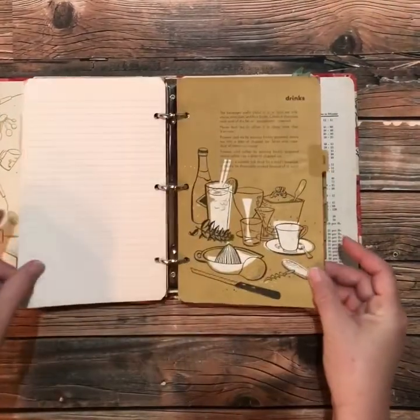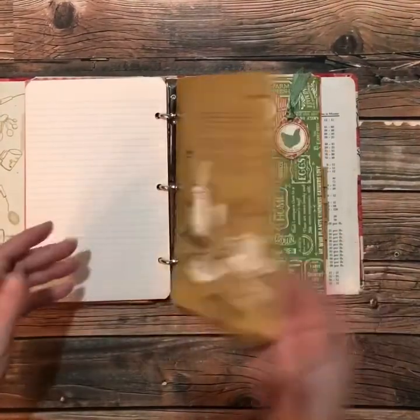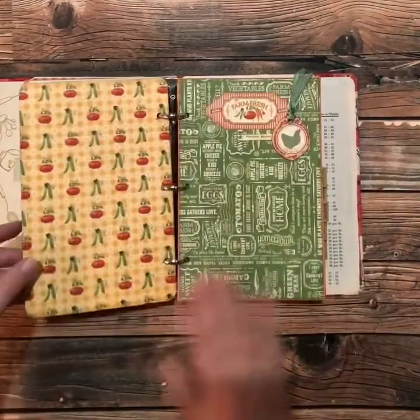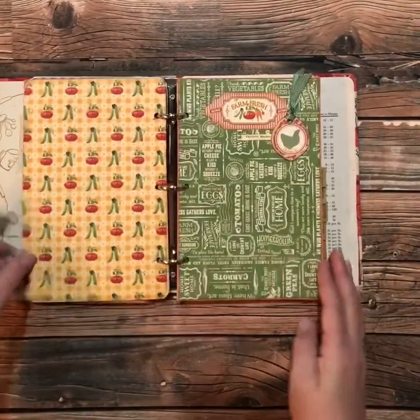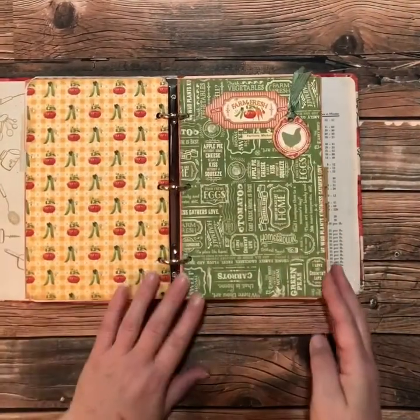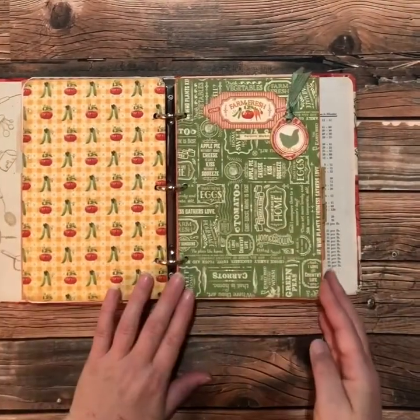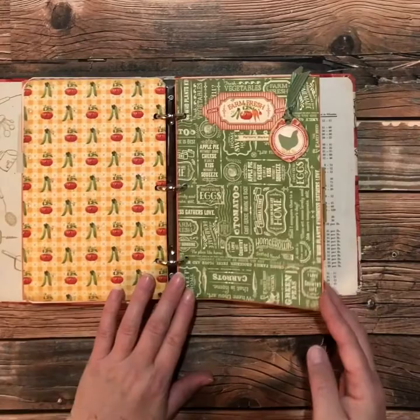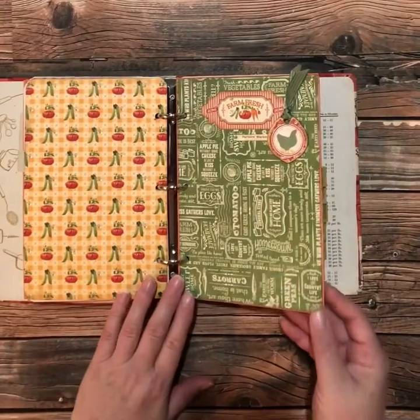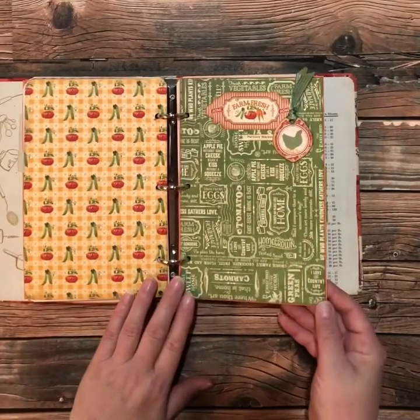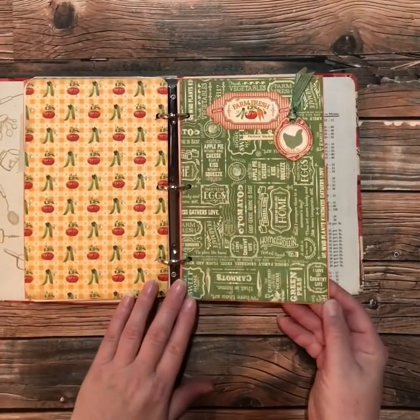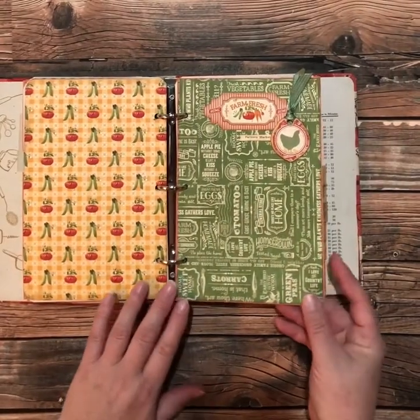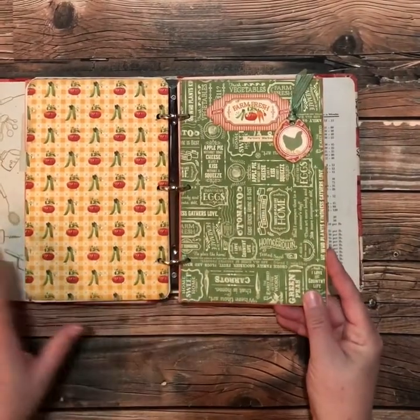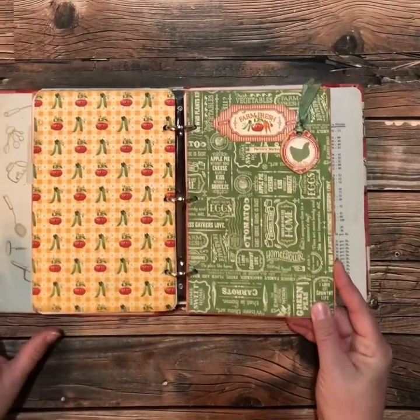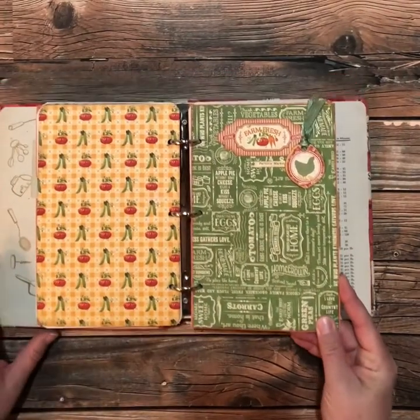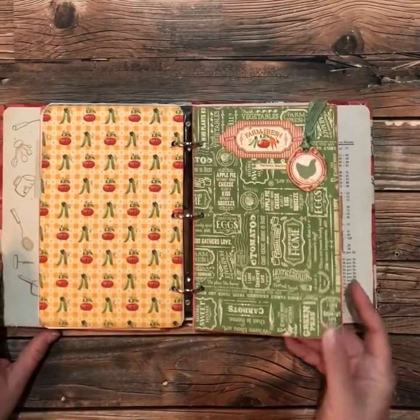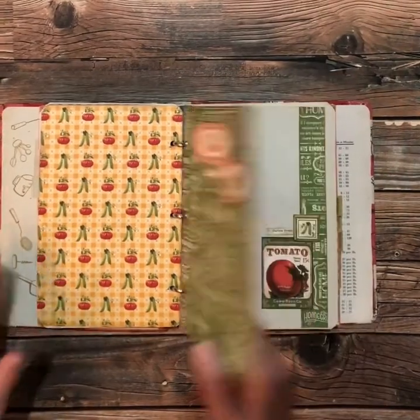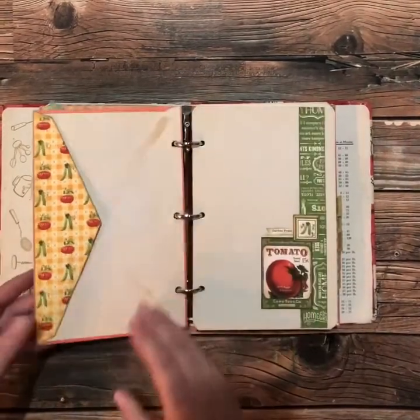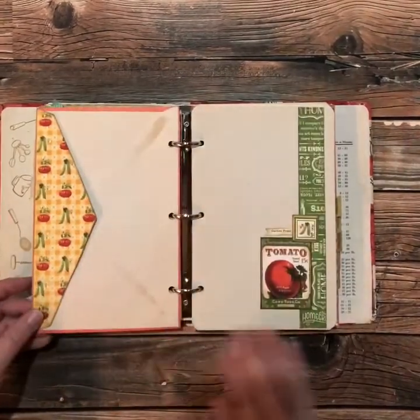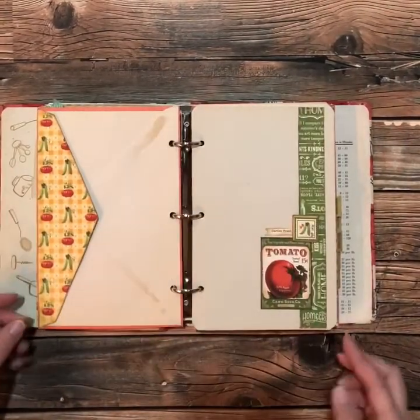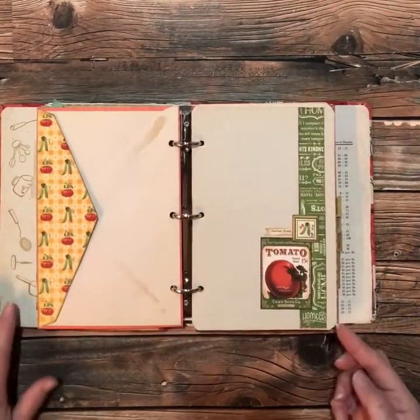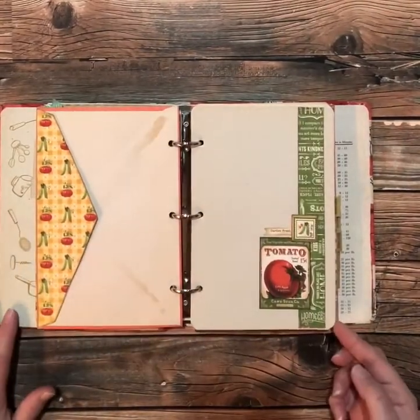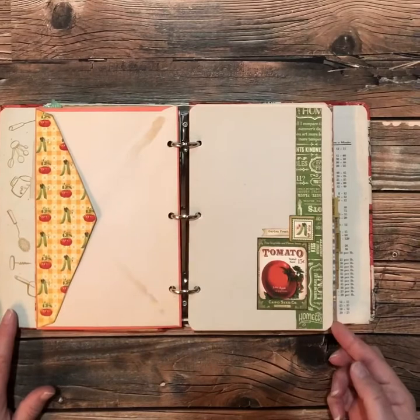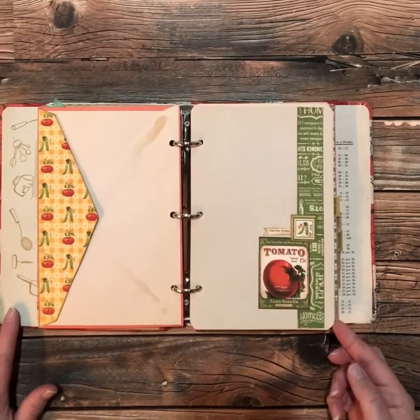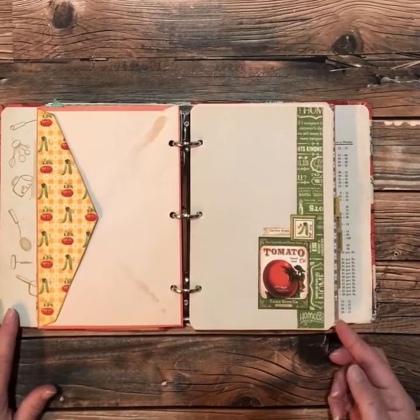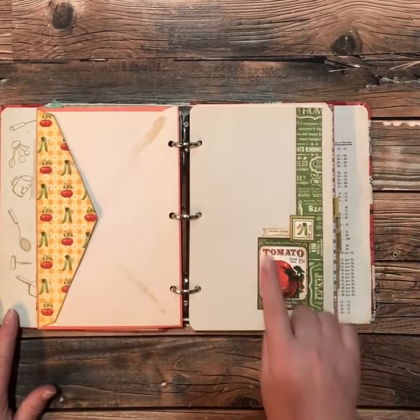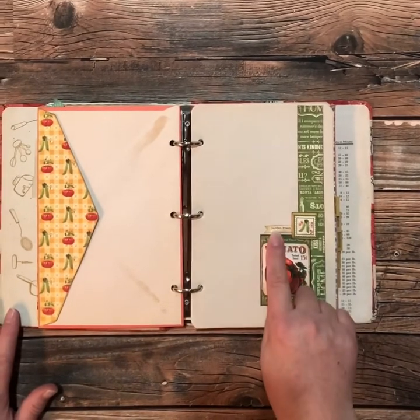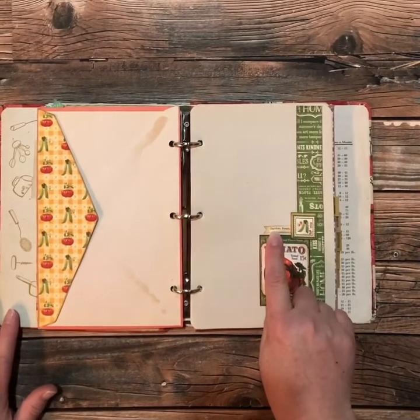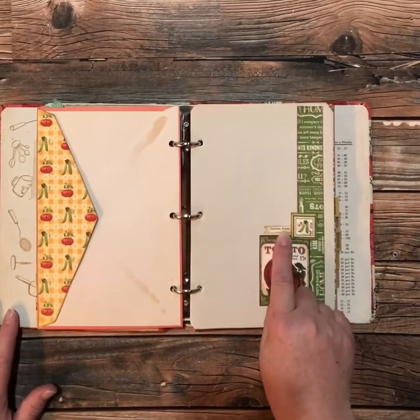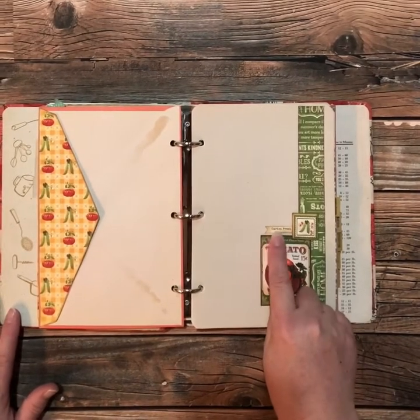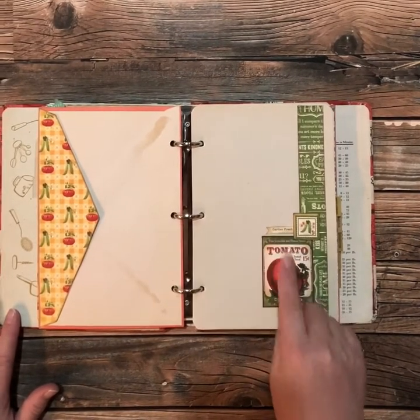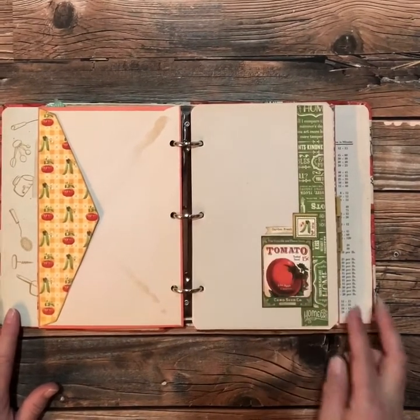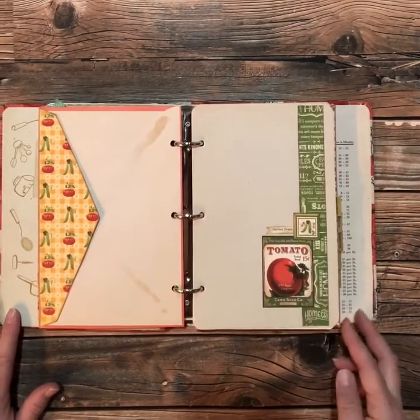So this is the drinks section. I just love these patterned papers — you just can't go wrong with them. There's another one that says 'garden fresh,' so I kept that as well.